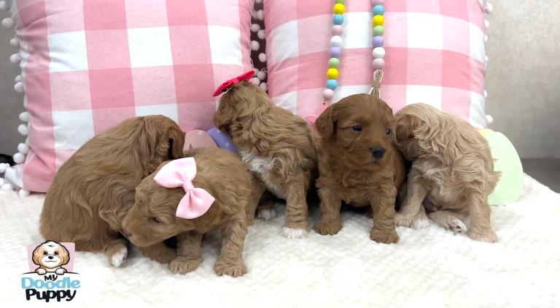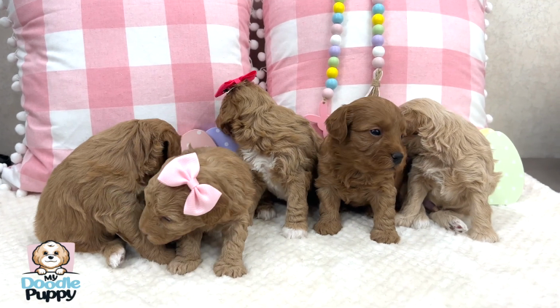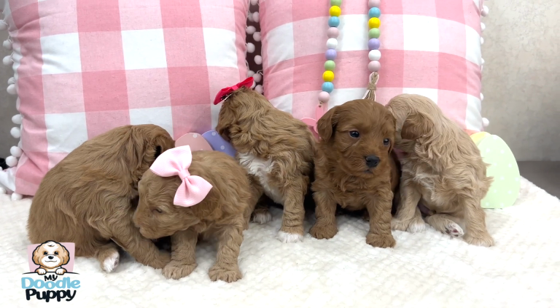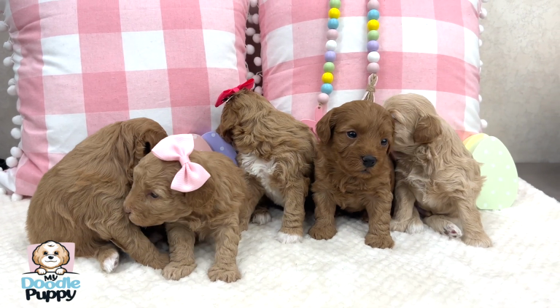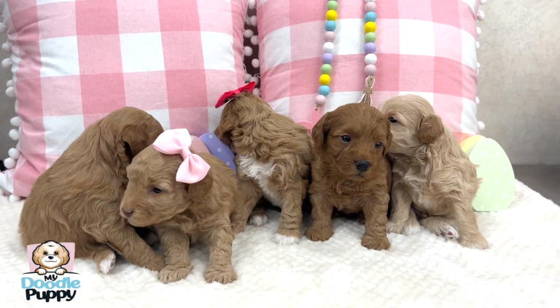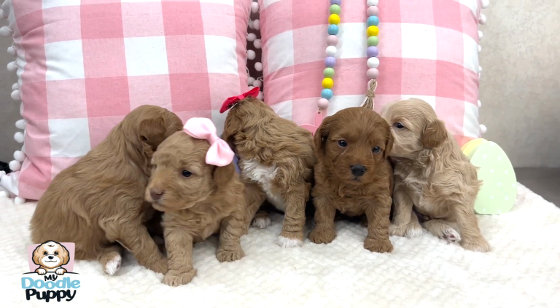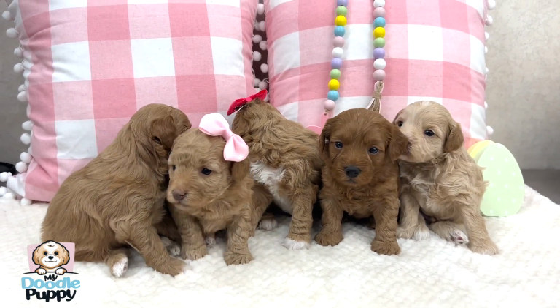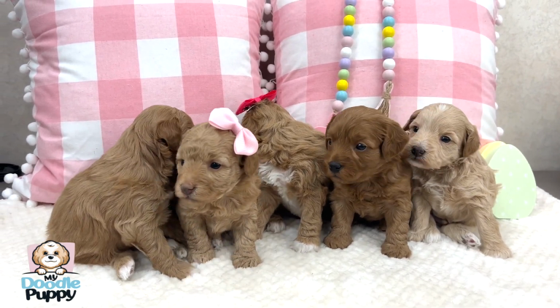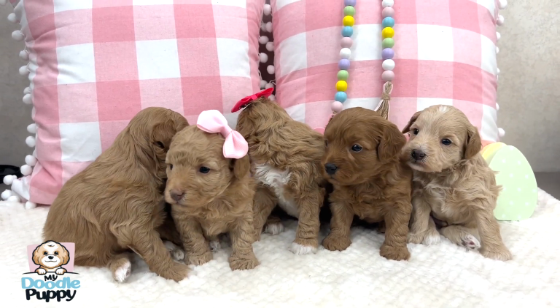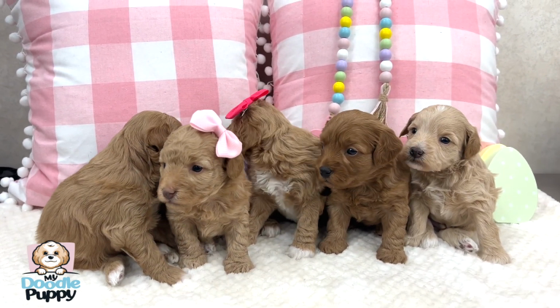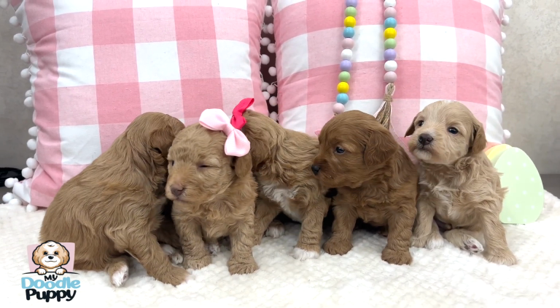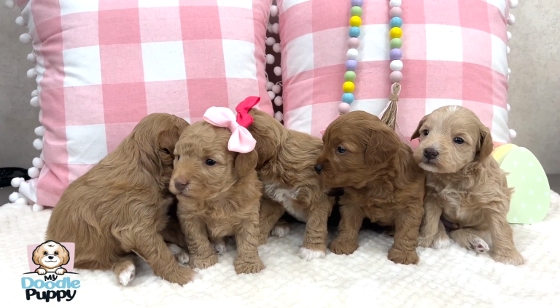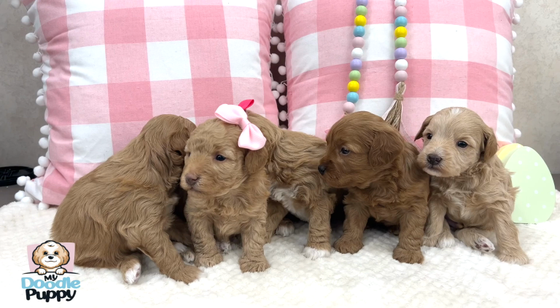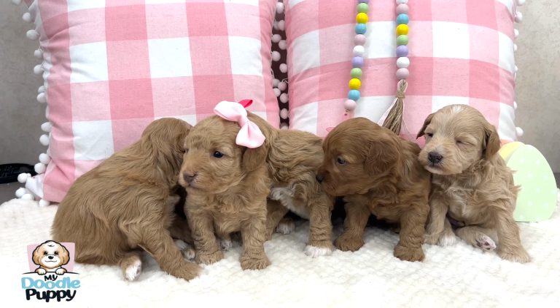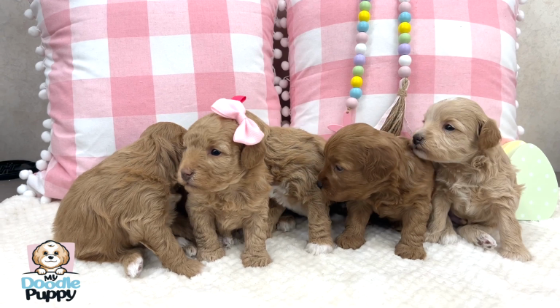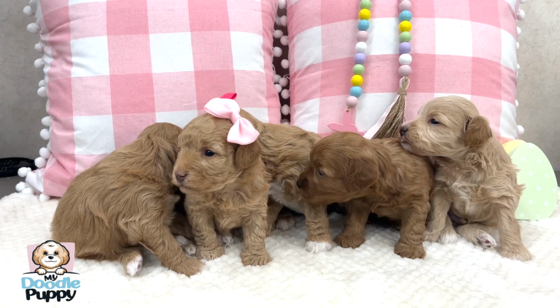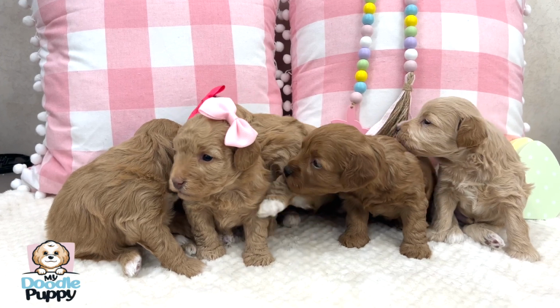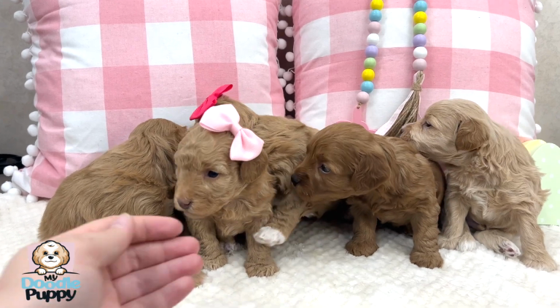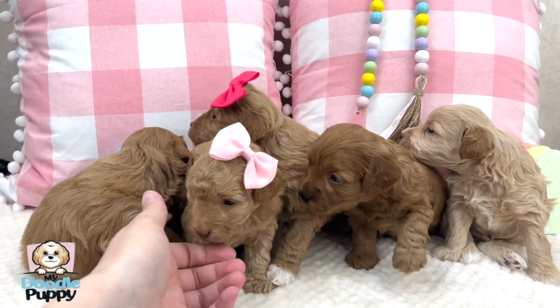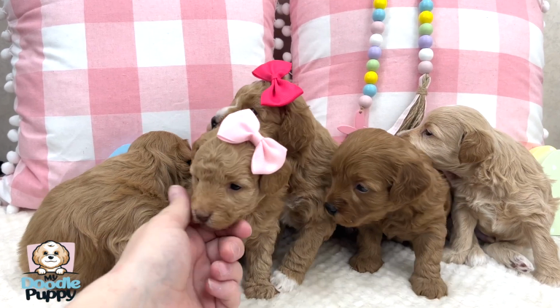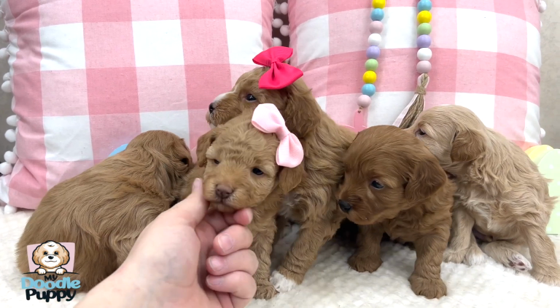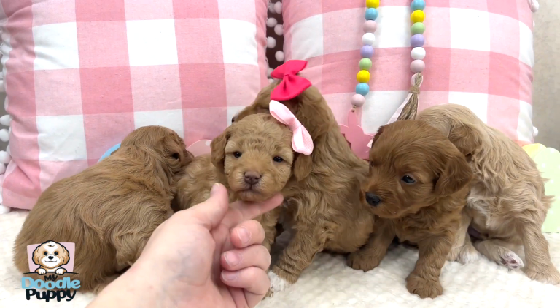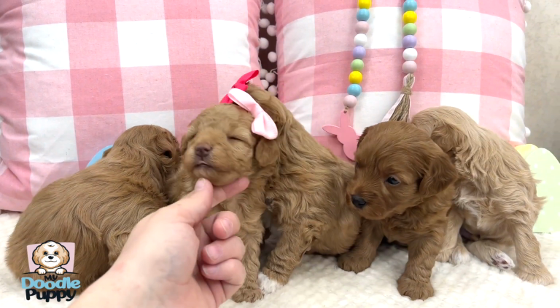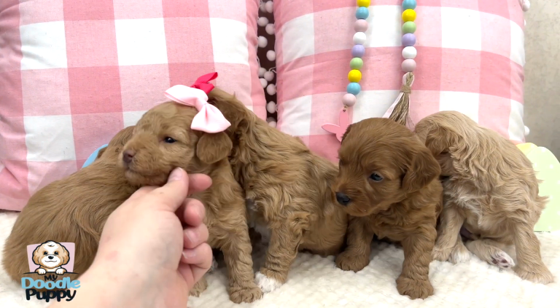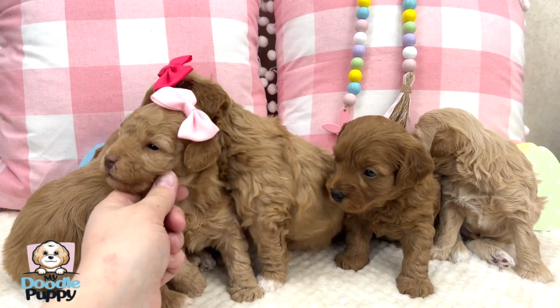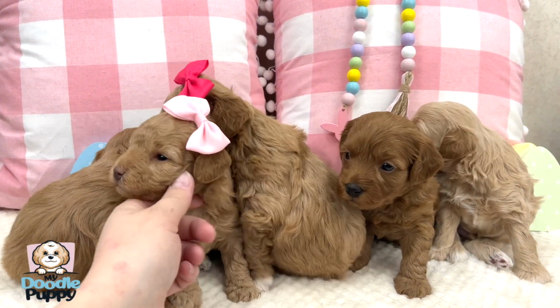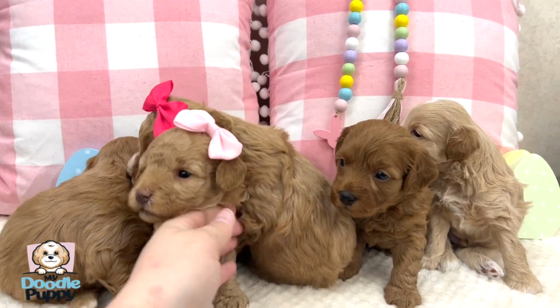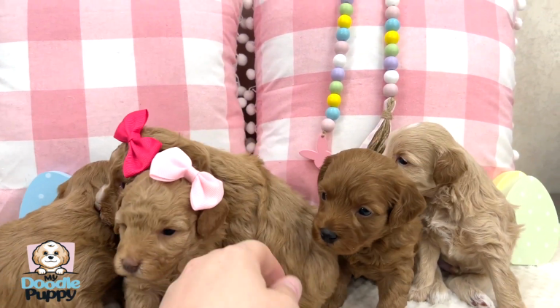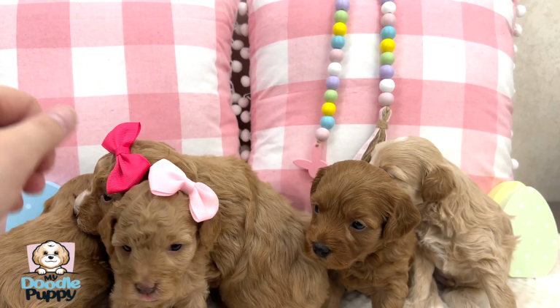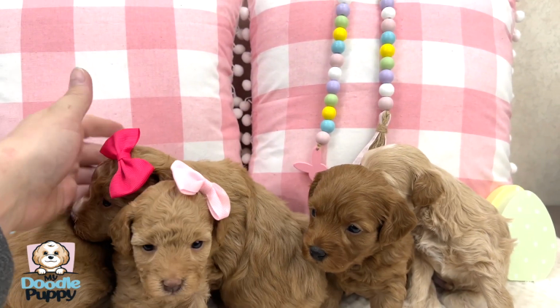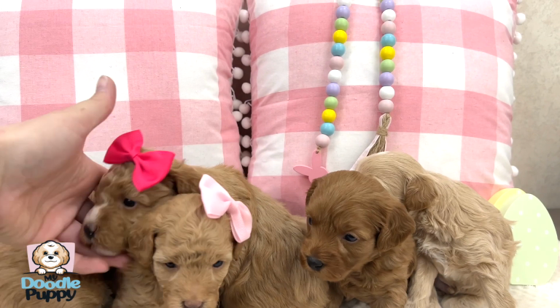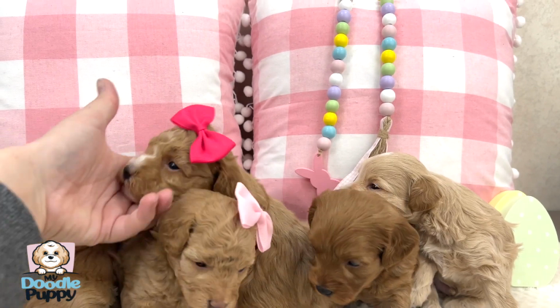Hi guys, look at these cuties. These are the puppies from Gigi and Thor's litter. Their eyes are just opening and they are starting to move around and just getting walking.